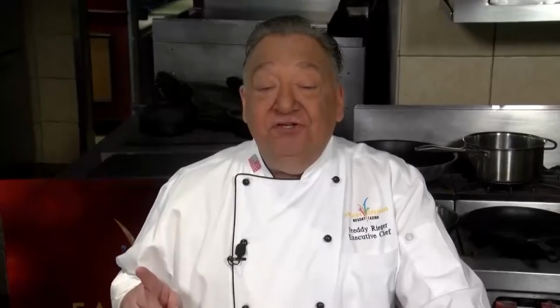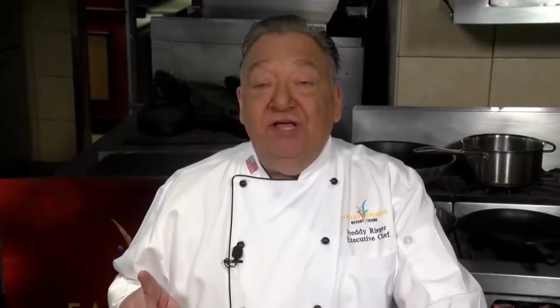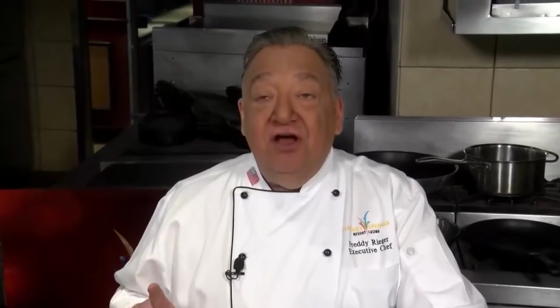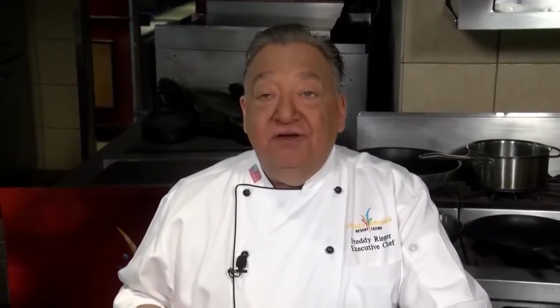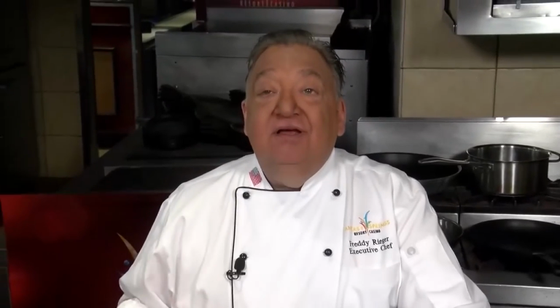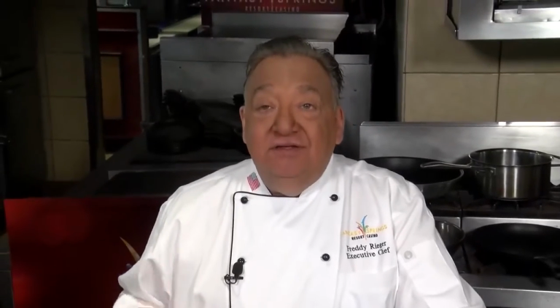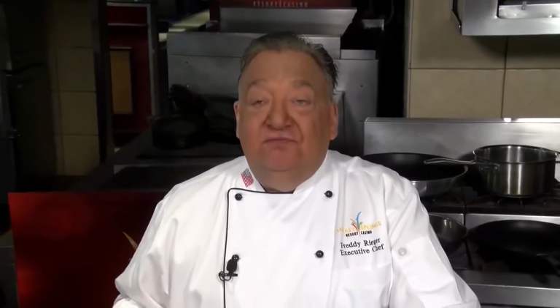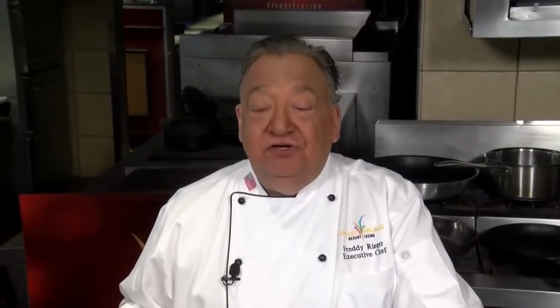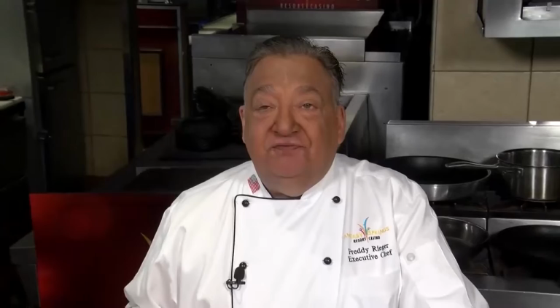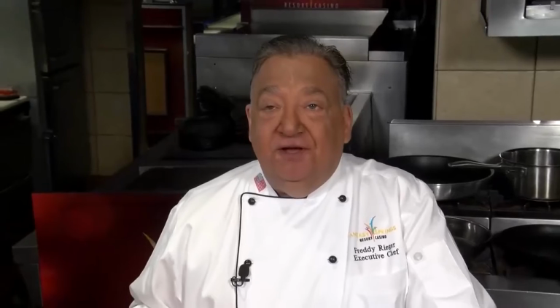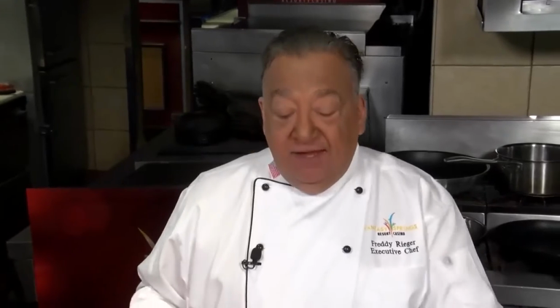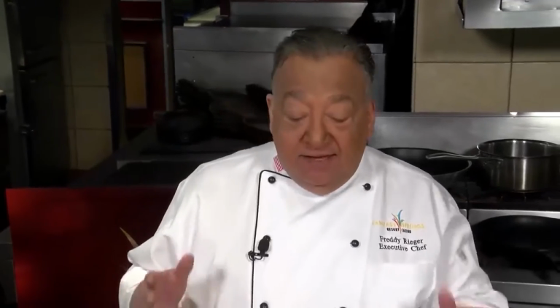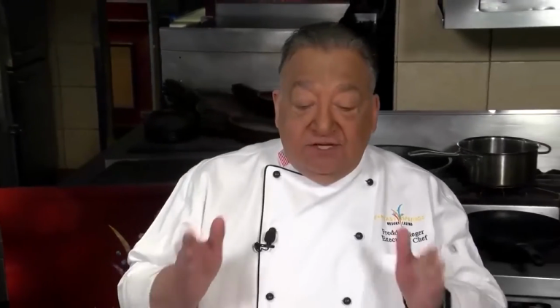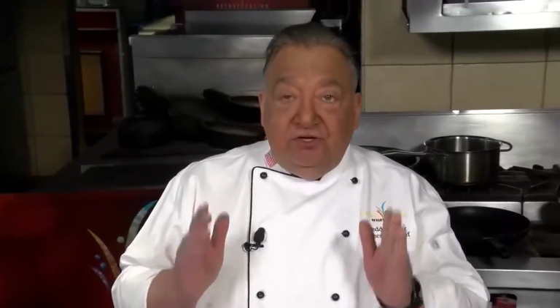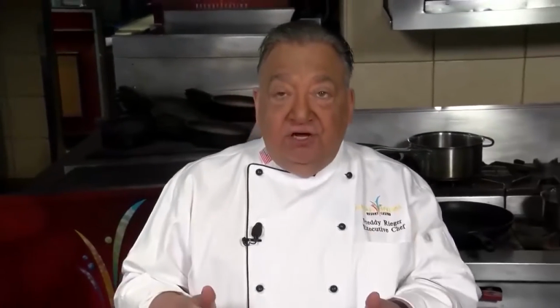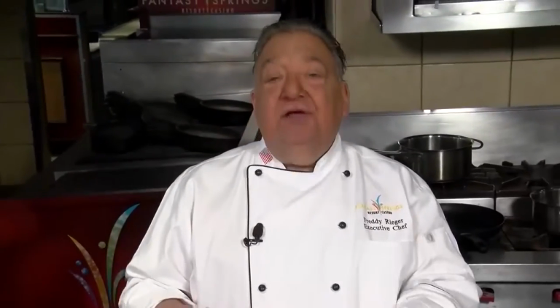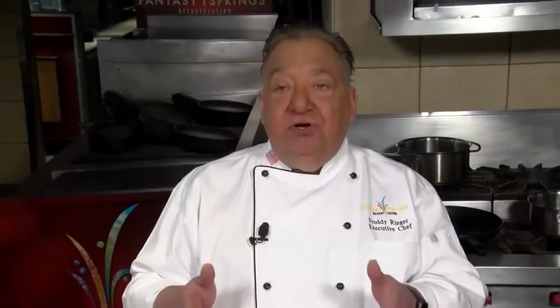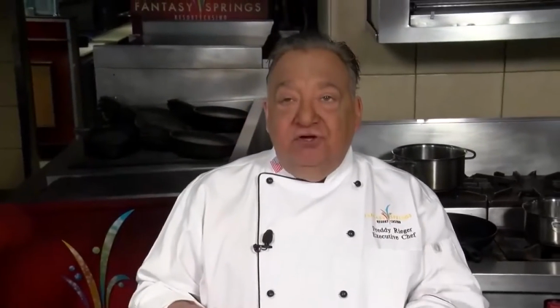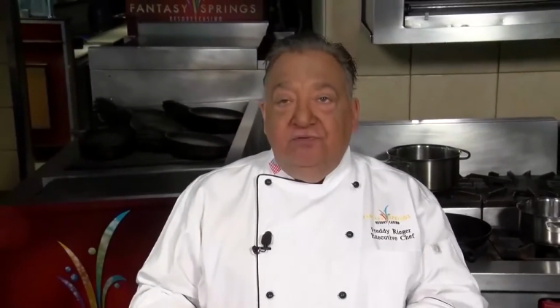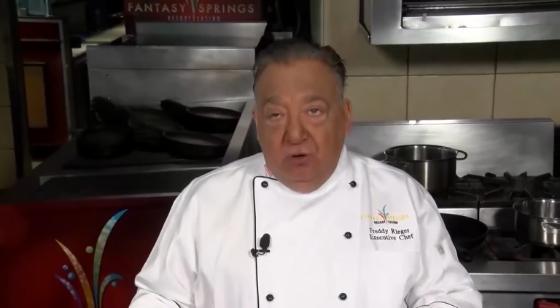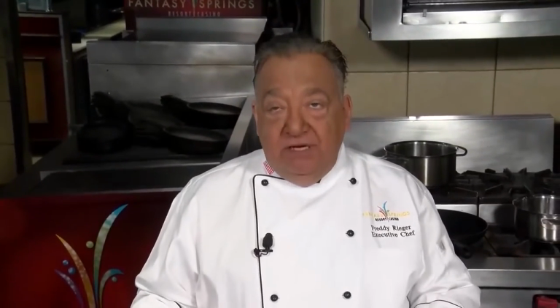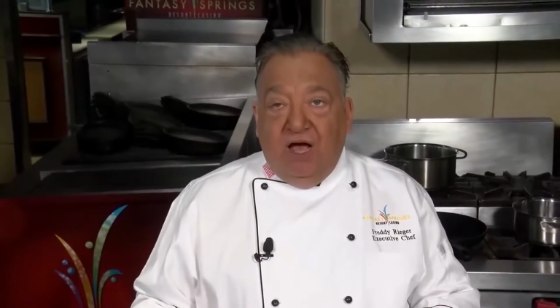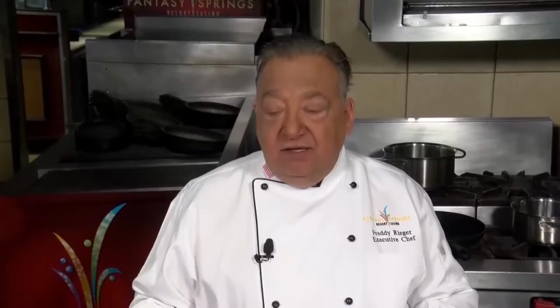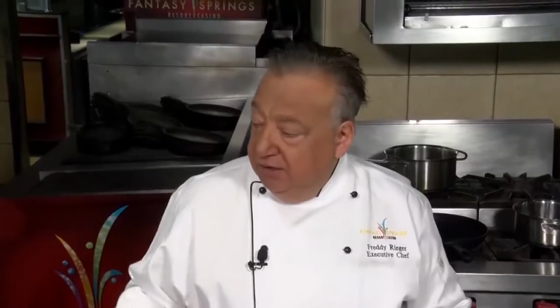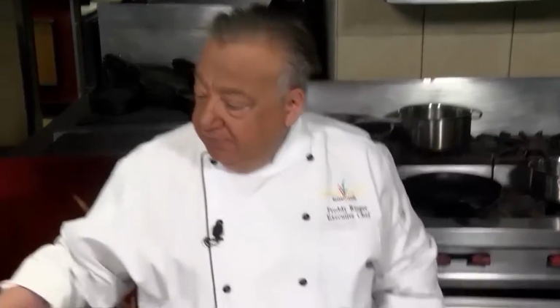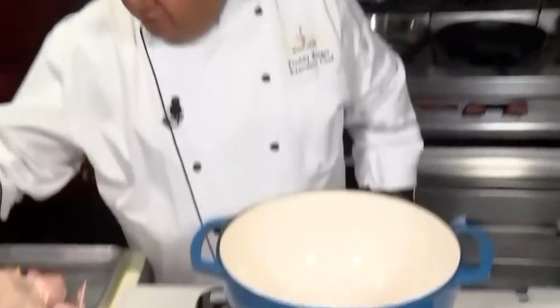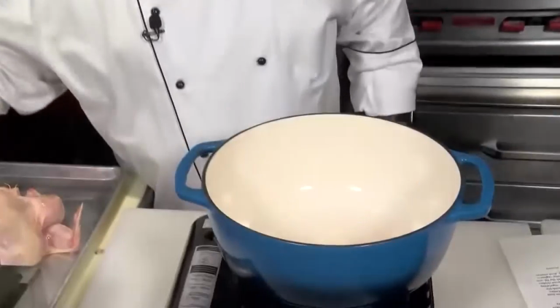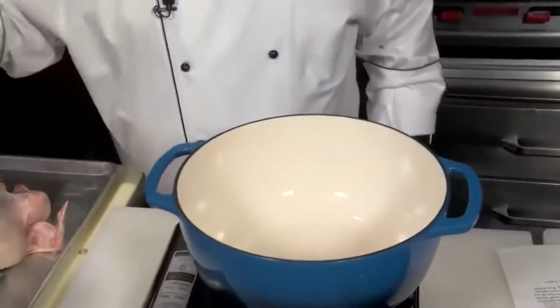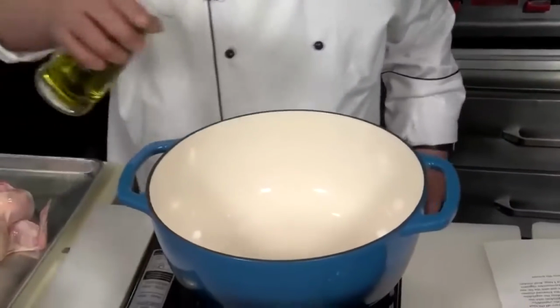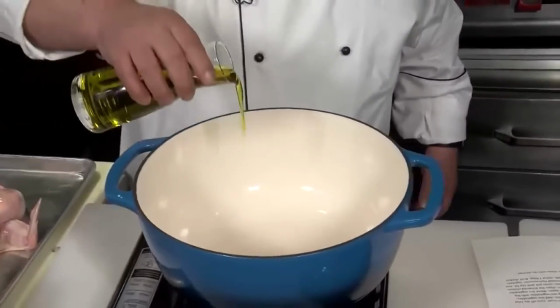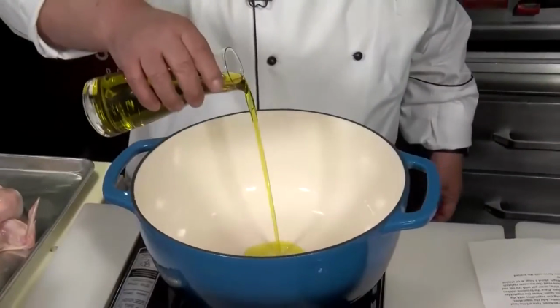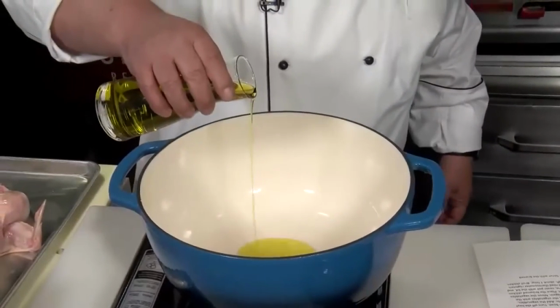First, preheat an oven to 400 degrees Fahrenheit. Then take your Dutch oven and put it on the stove on medium to high heat. Put in a little extra virgin olive oil, about a tablespoon.